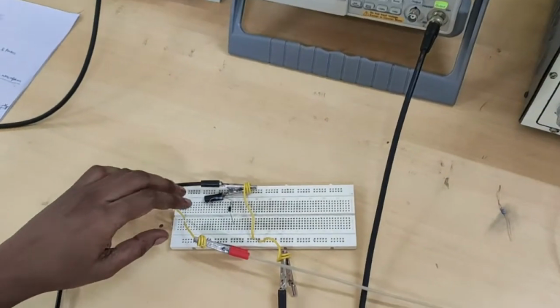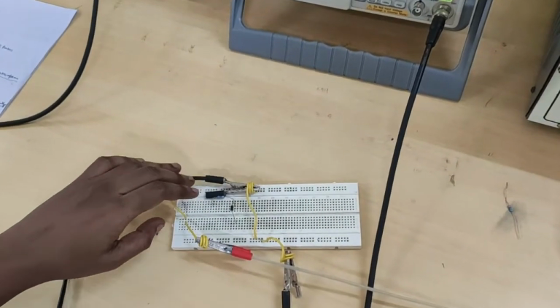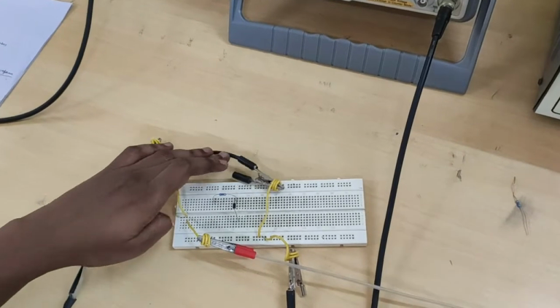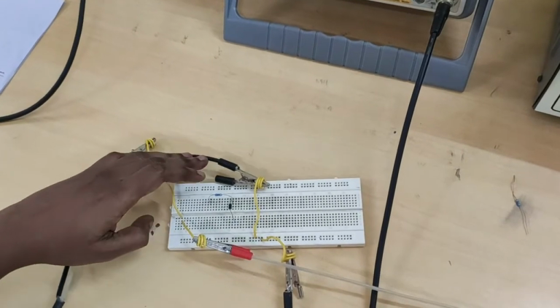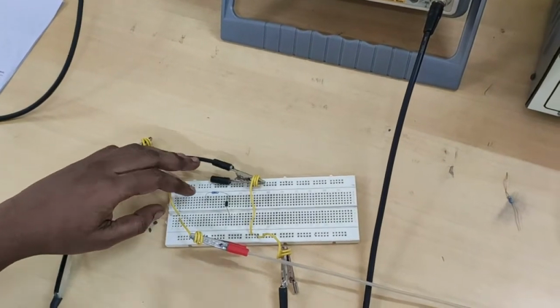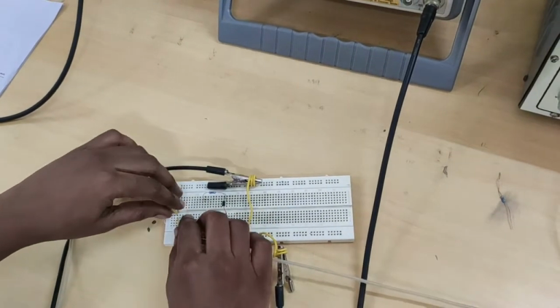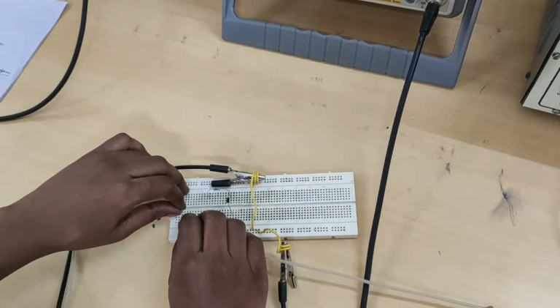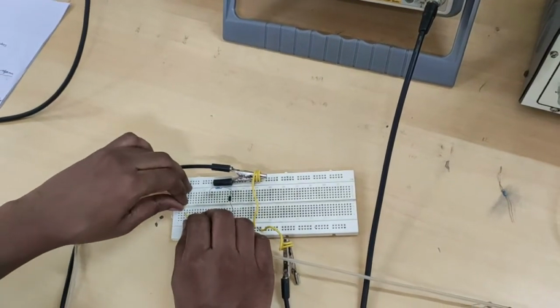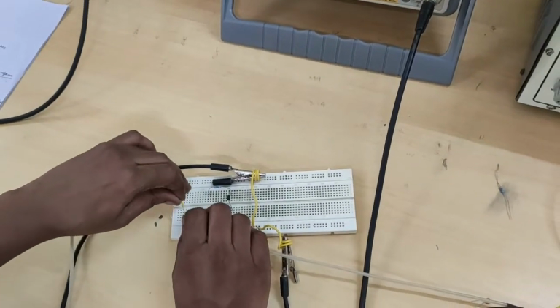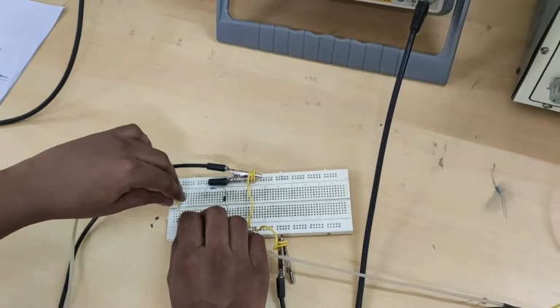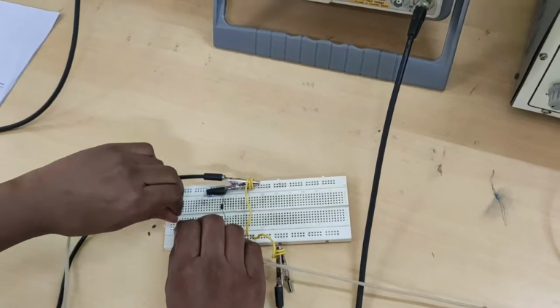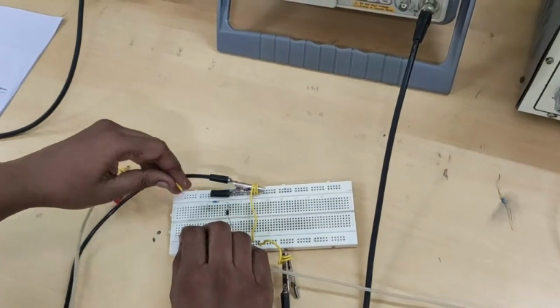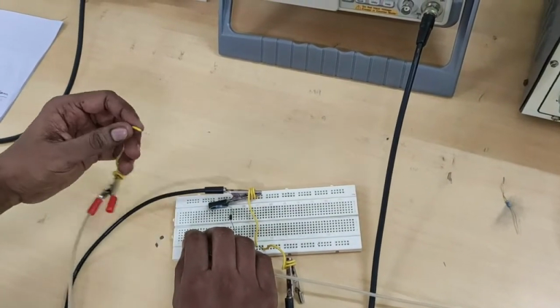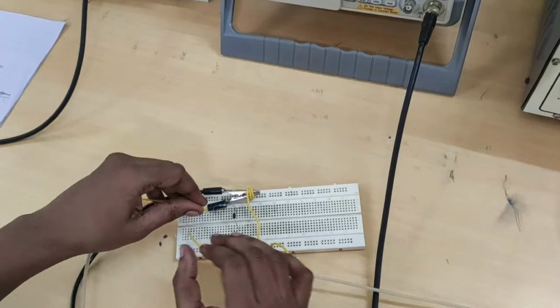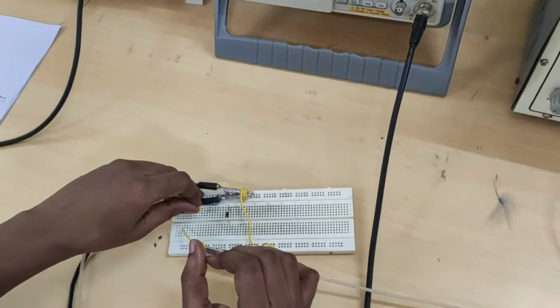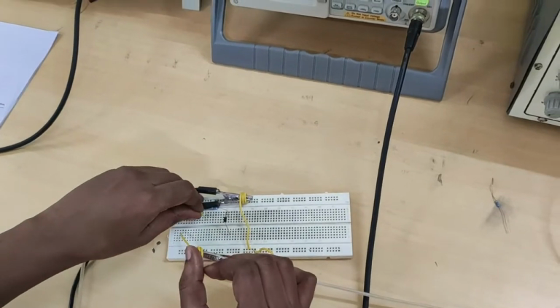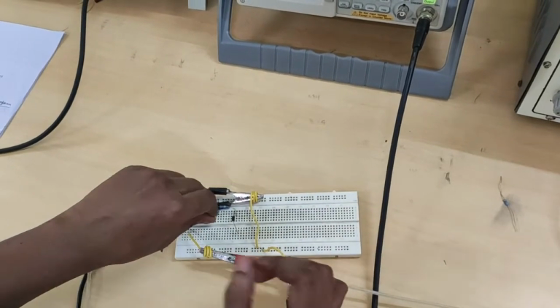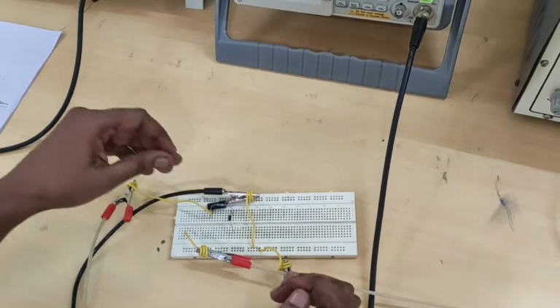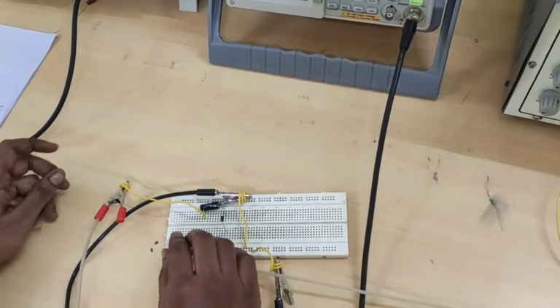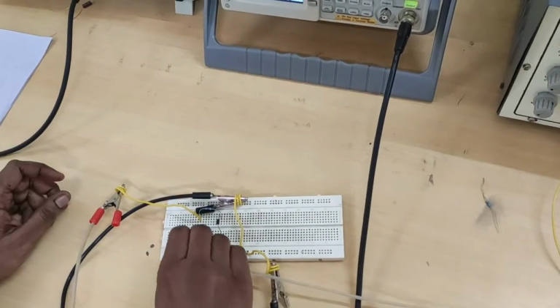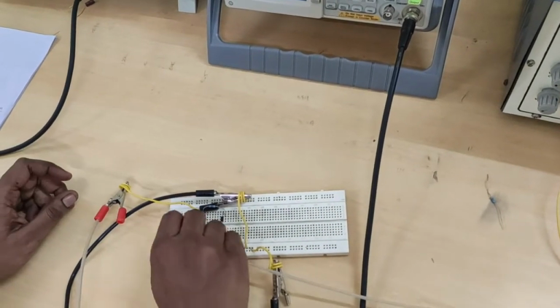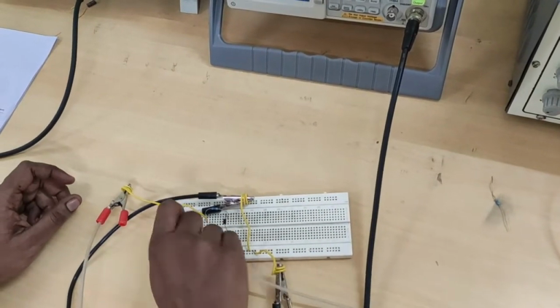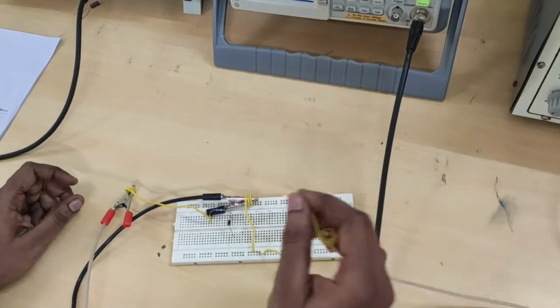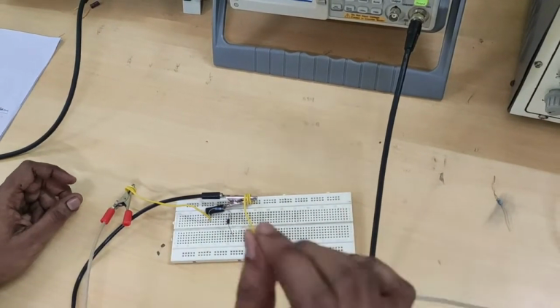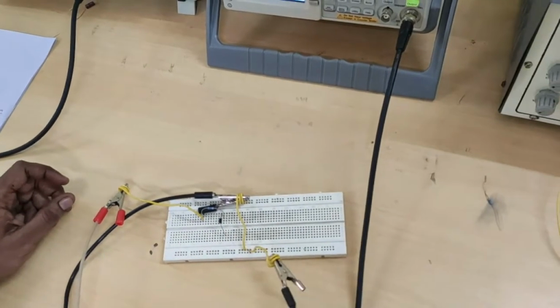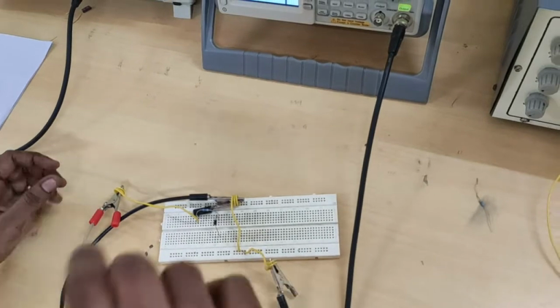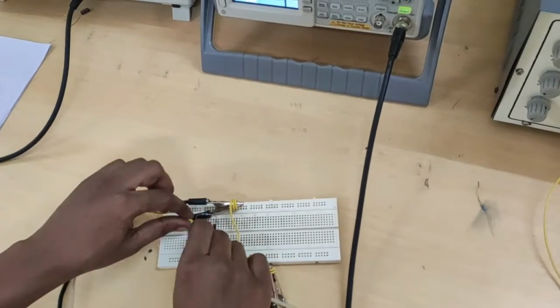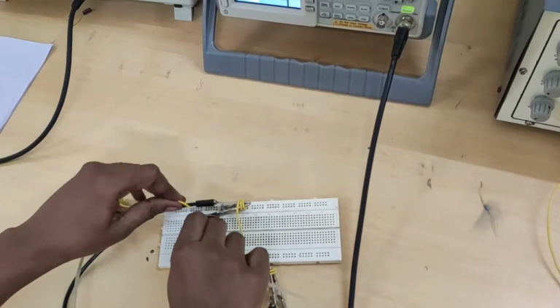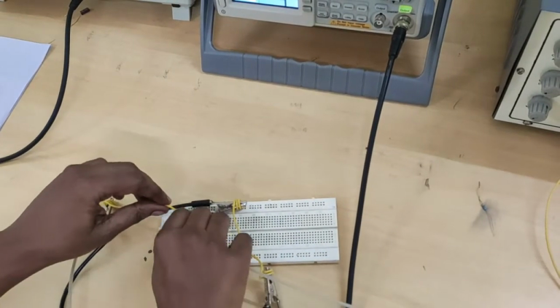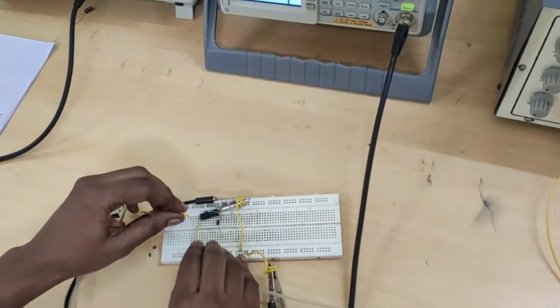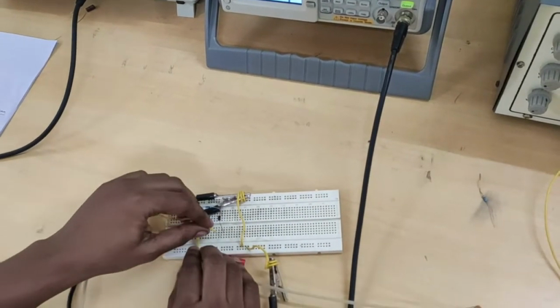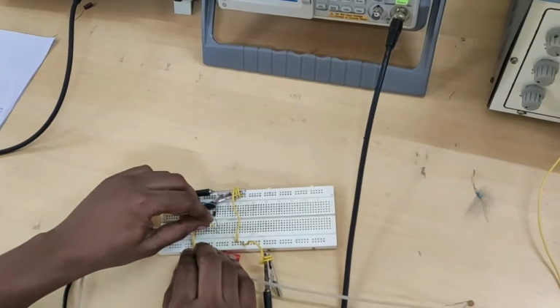Connect the circuit as per the circuit diagram. Here, input across the resistor at the first terminal, and output is taken across the diode.